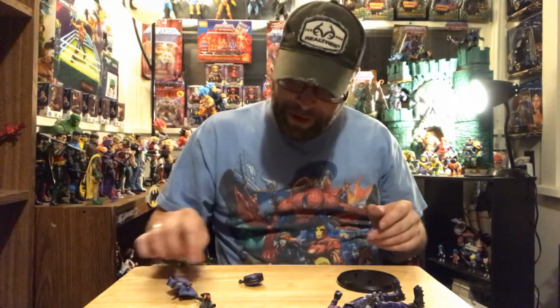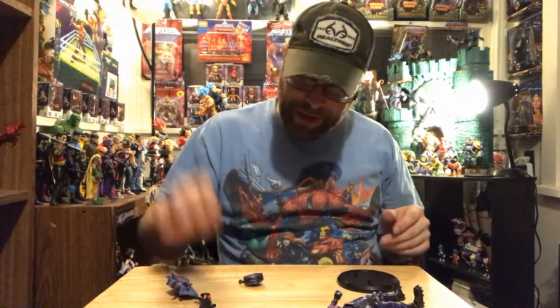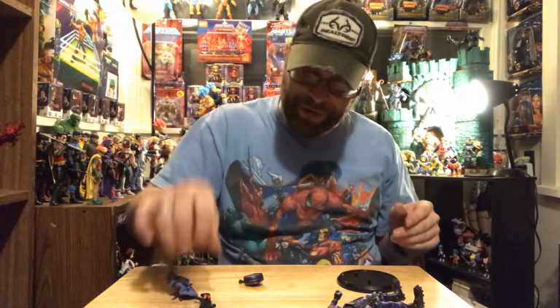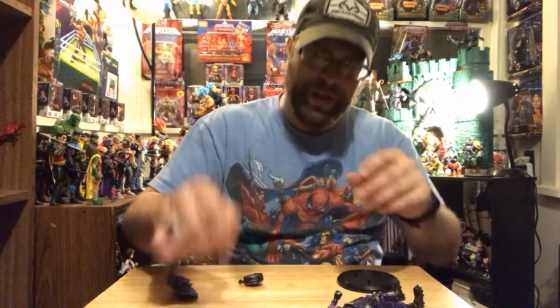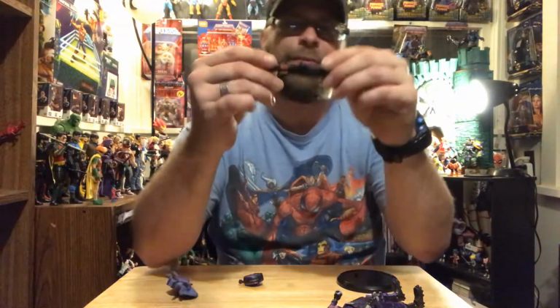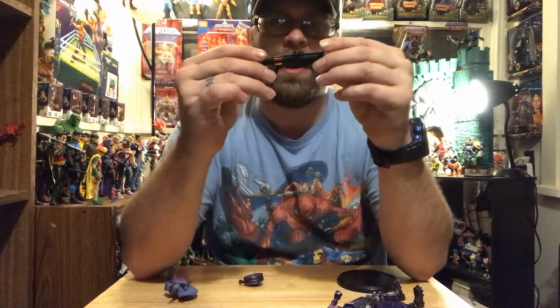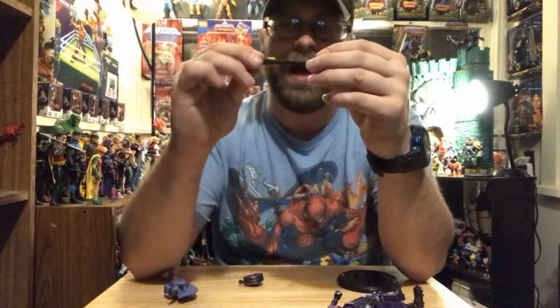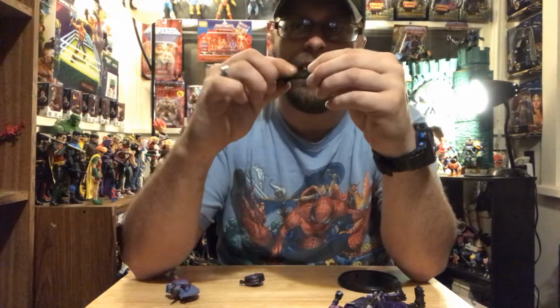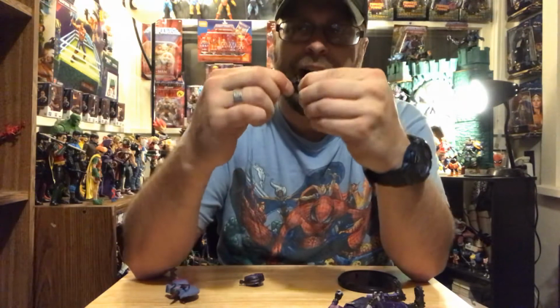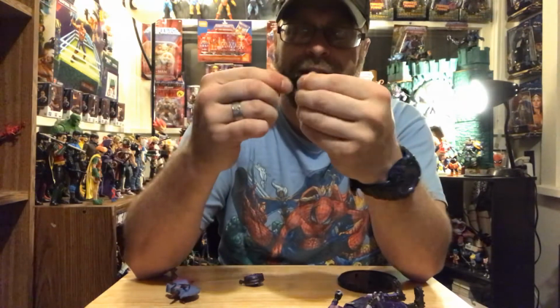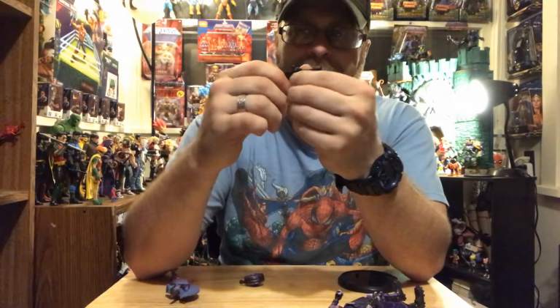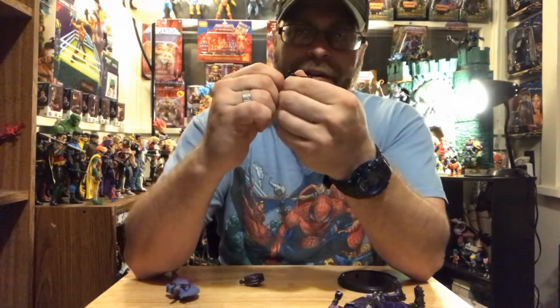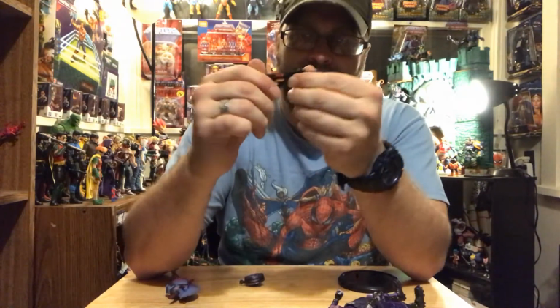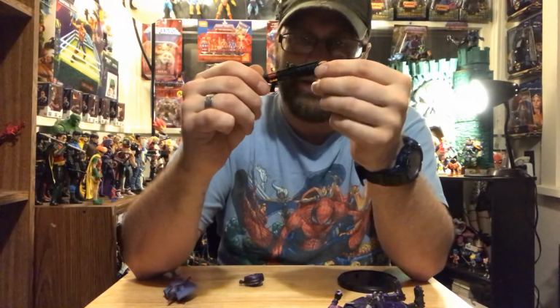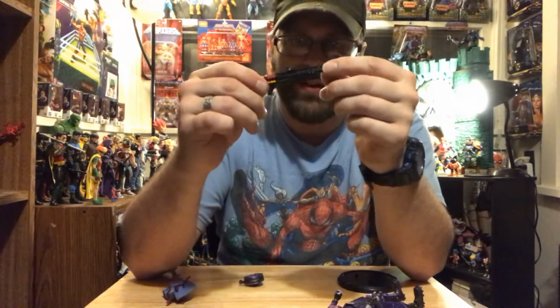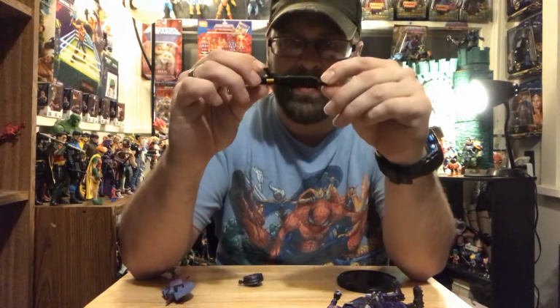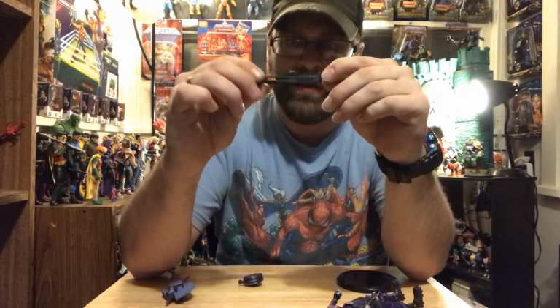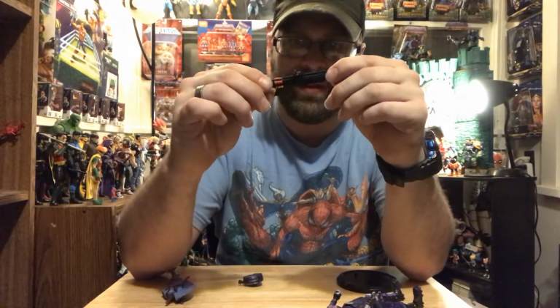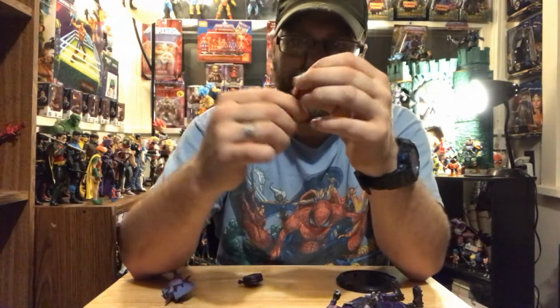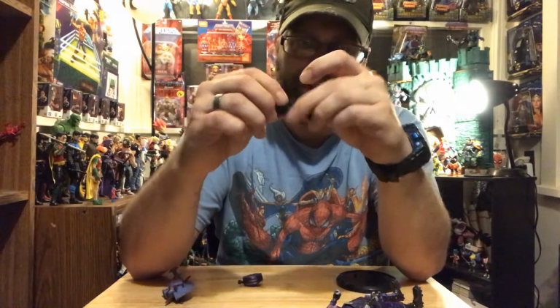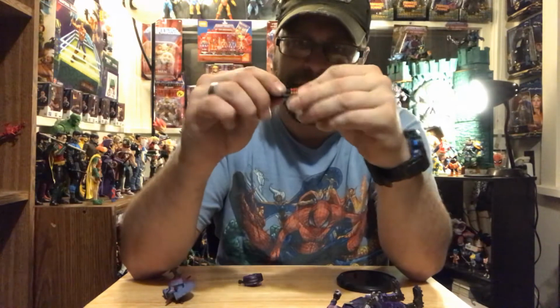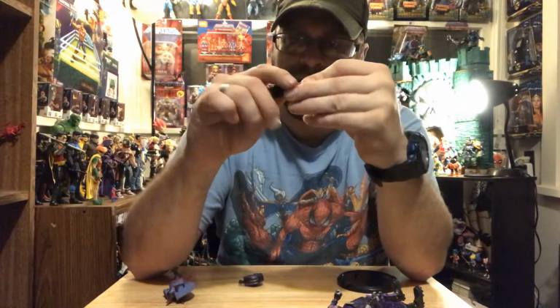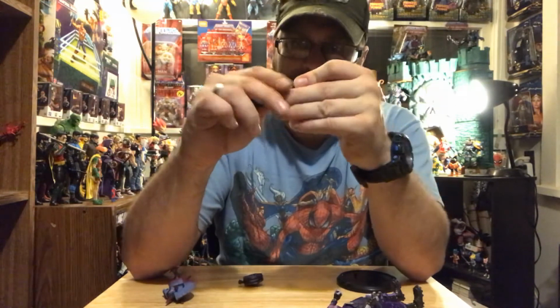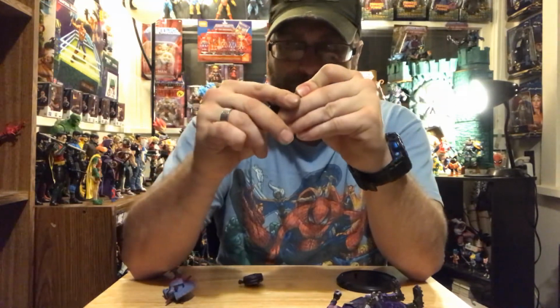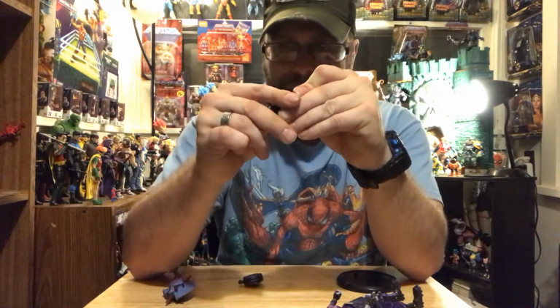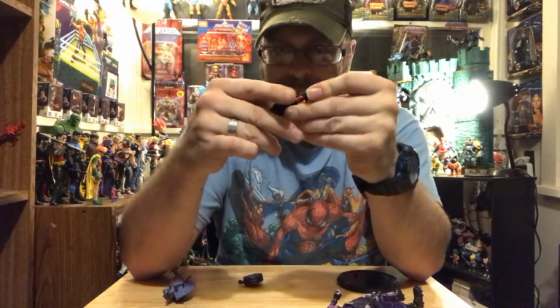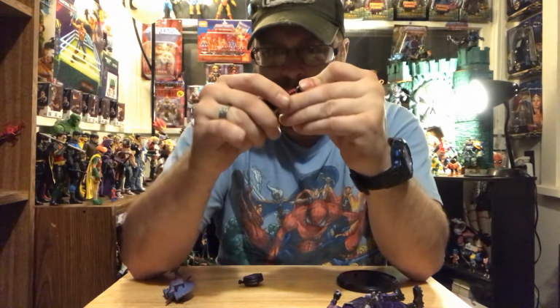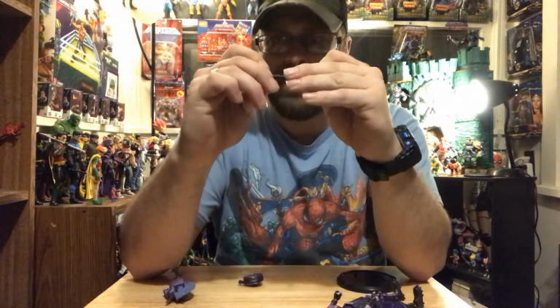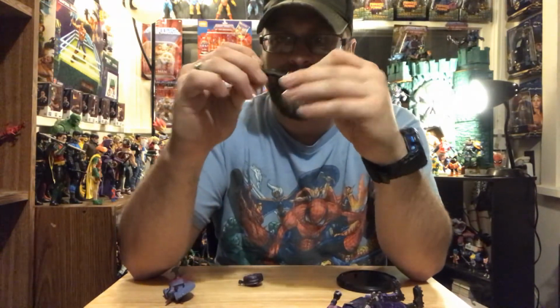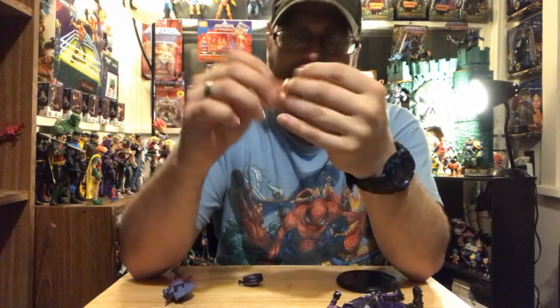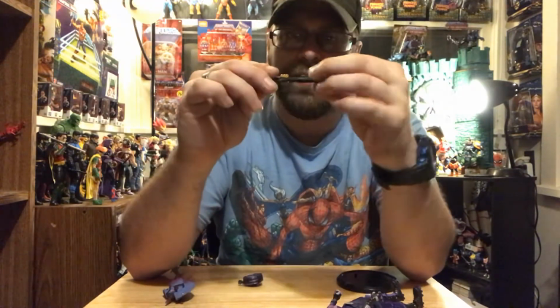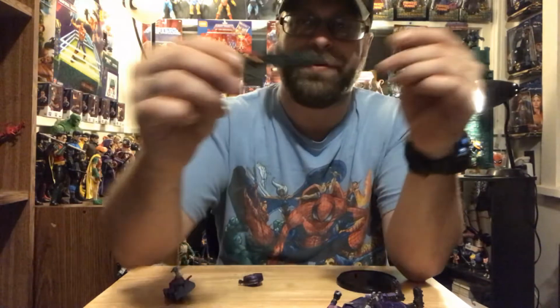She's got this really awesome gun — I do like this gun a lot. I might have to steal this gun from her and give it to somebody from my Marvel Legends because this is really dope. But it's also all bent up too.